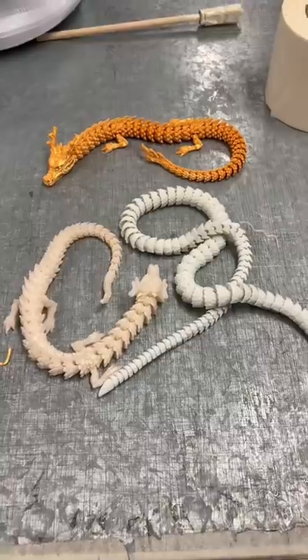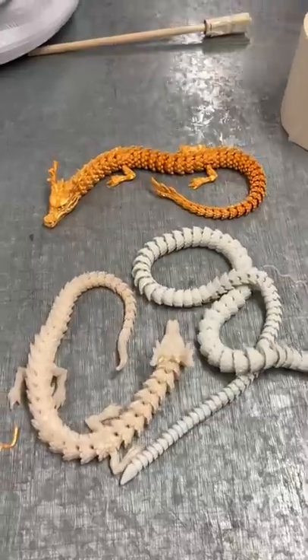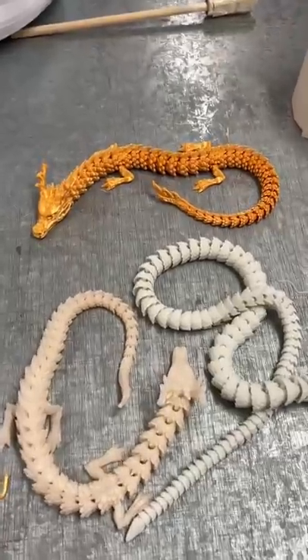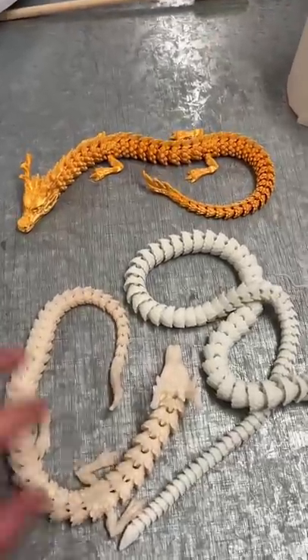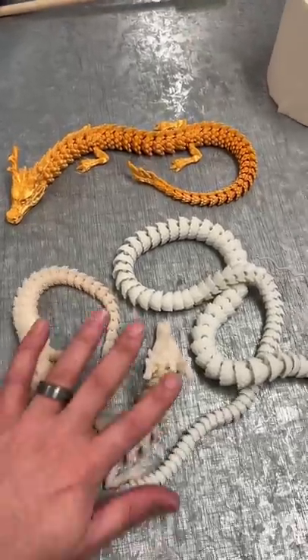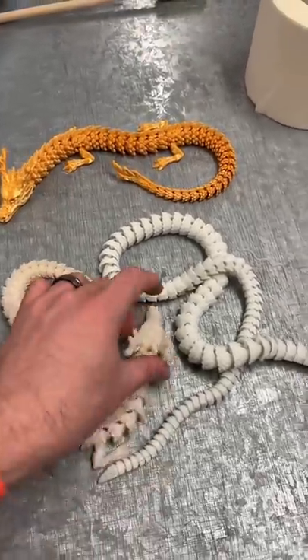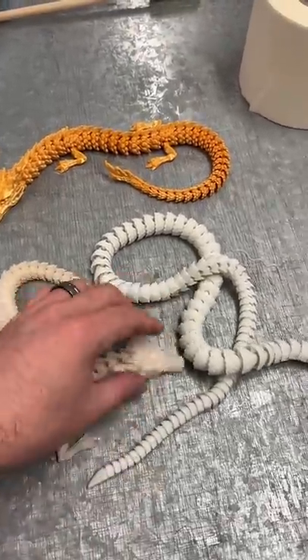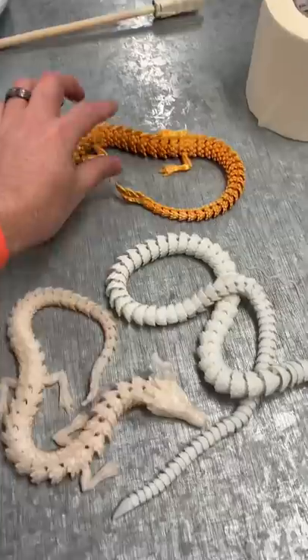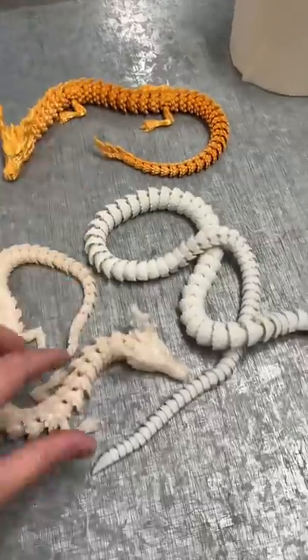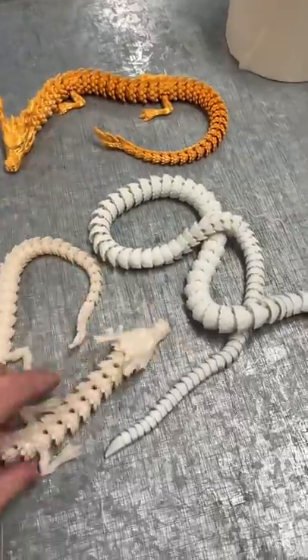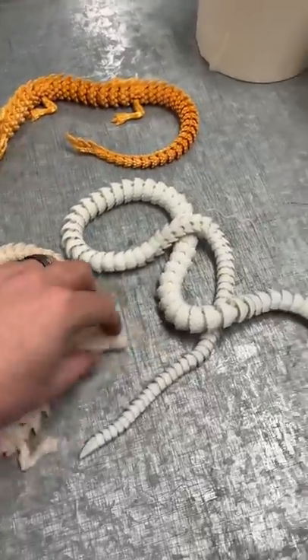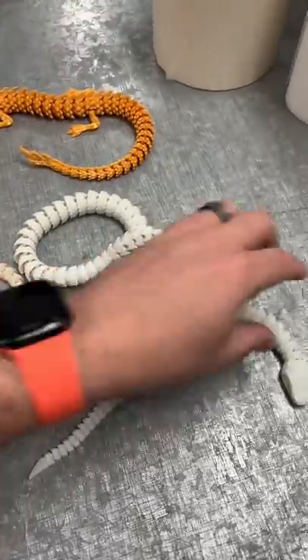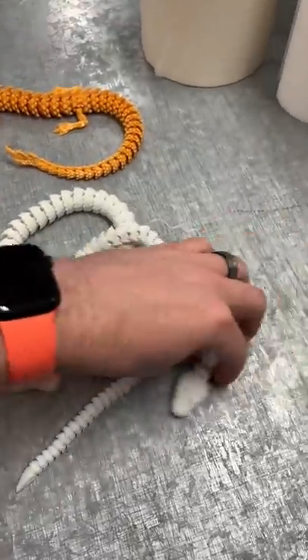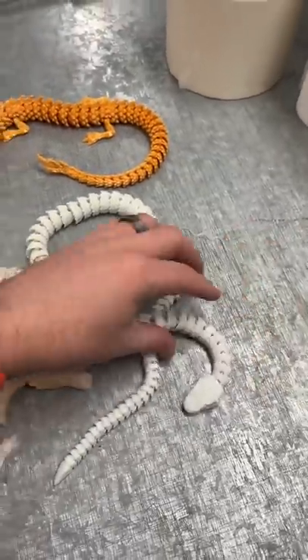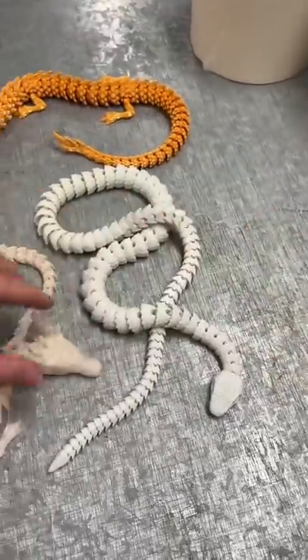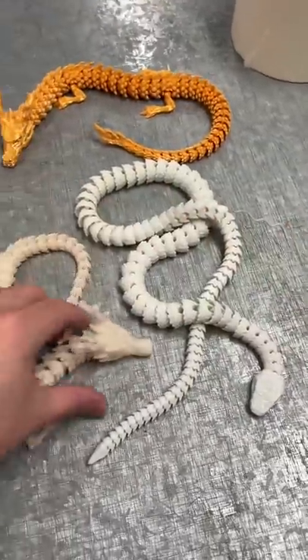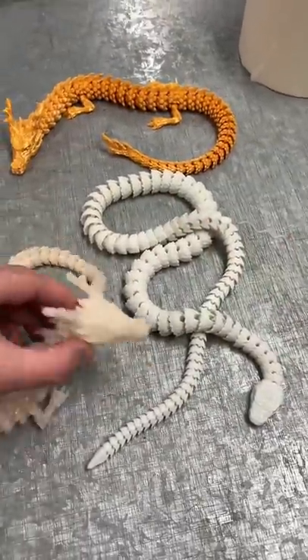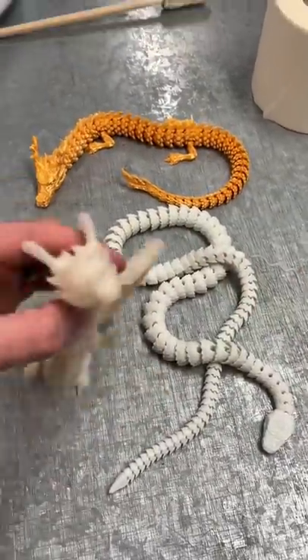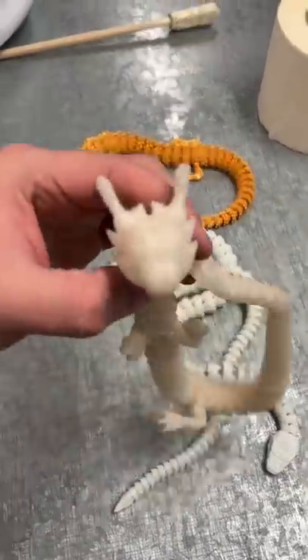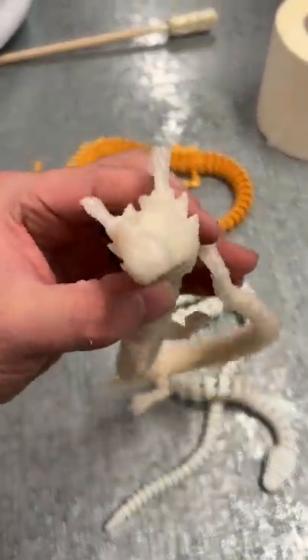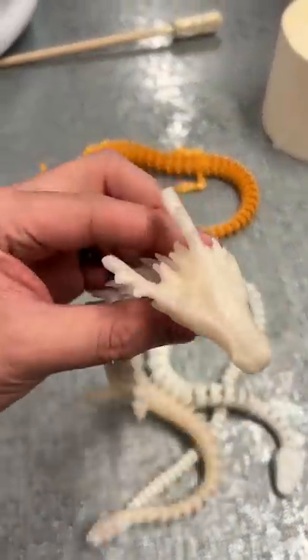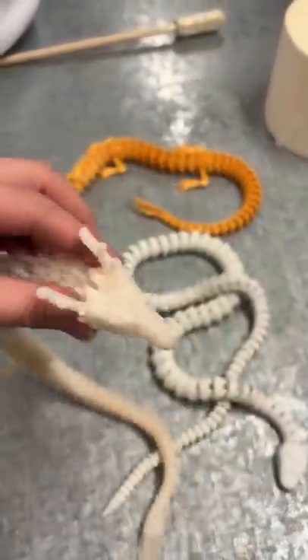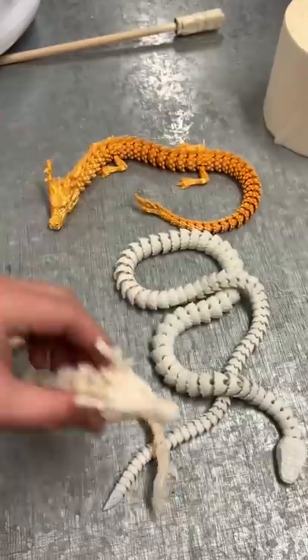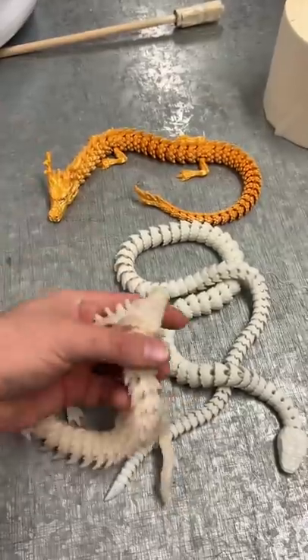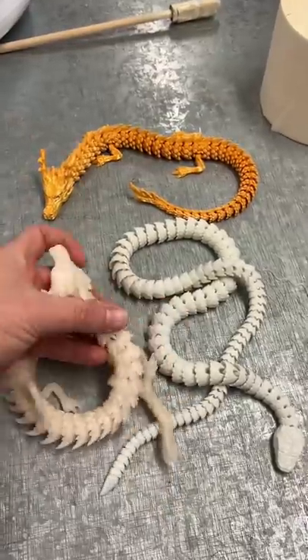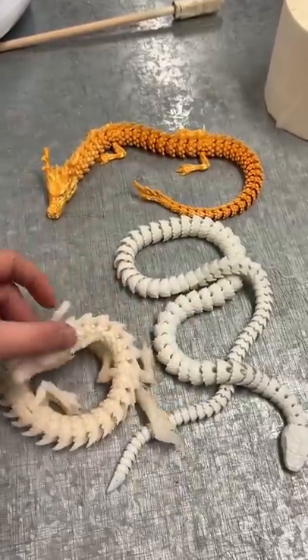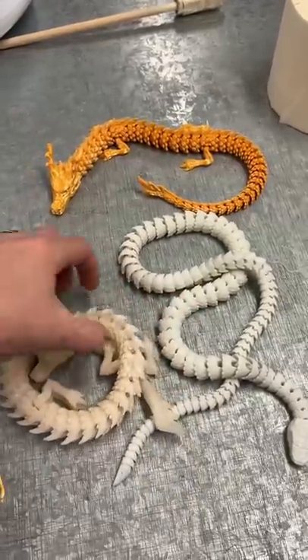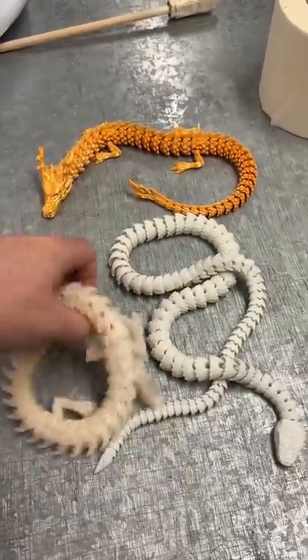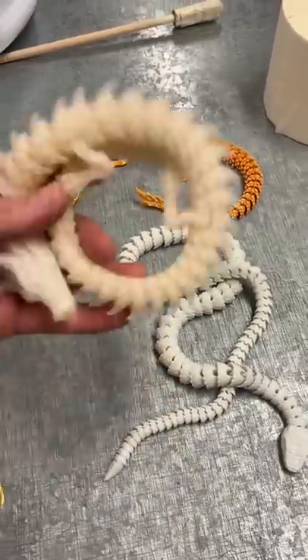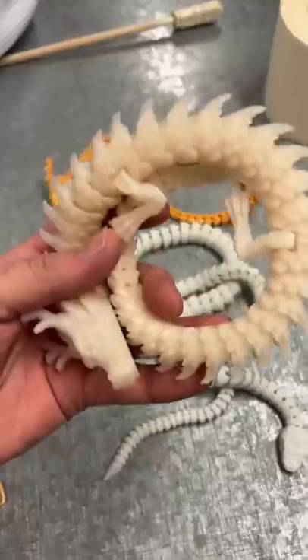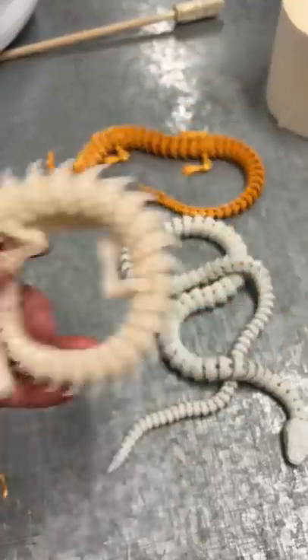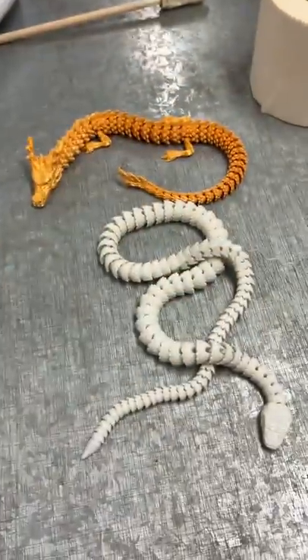Hey guys, I have two awesome models to show you today. We'll talk about the color change and the glow-in-the-dark snake. So this dragon will change color when it's in daylight and it's white every other time, which is pretty cool.